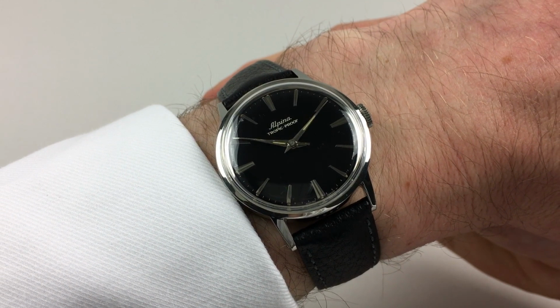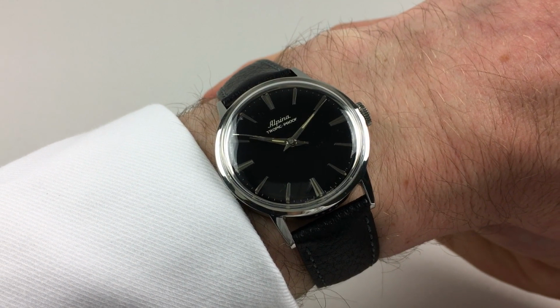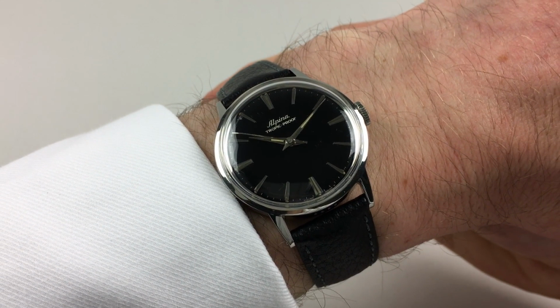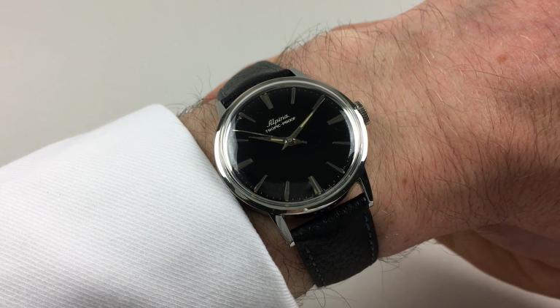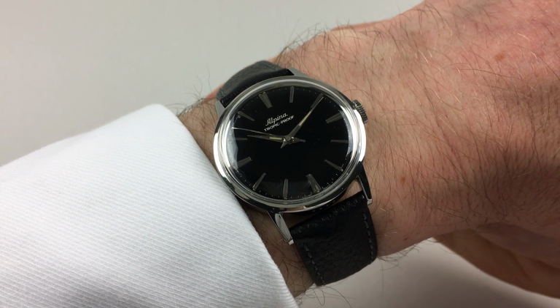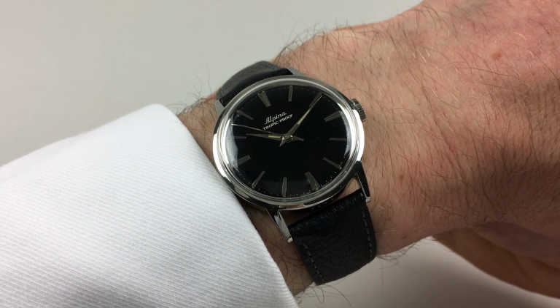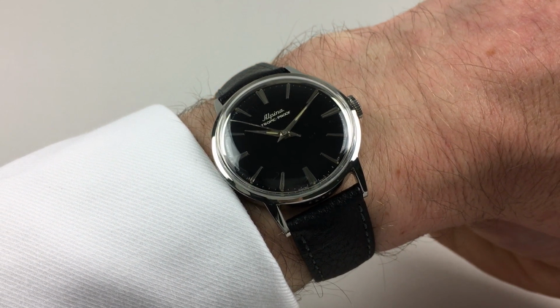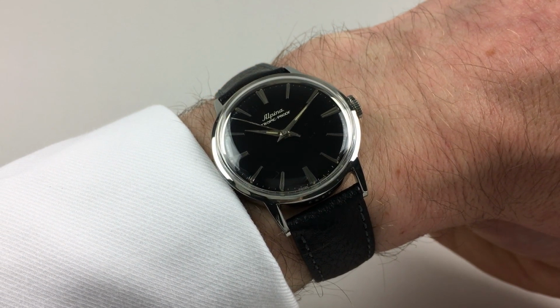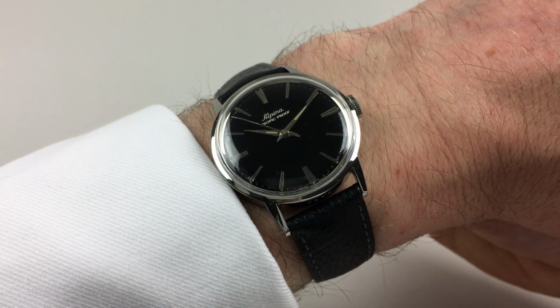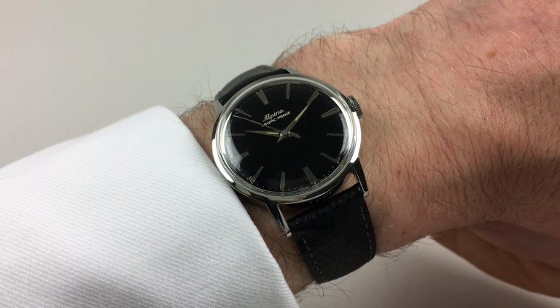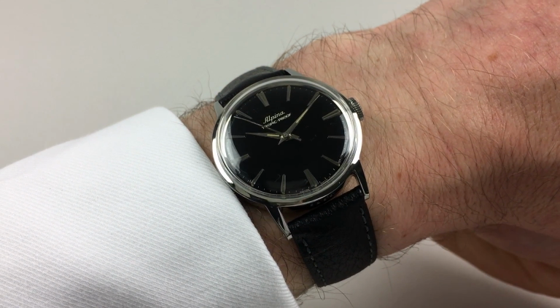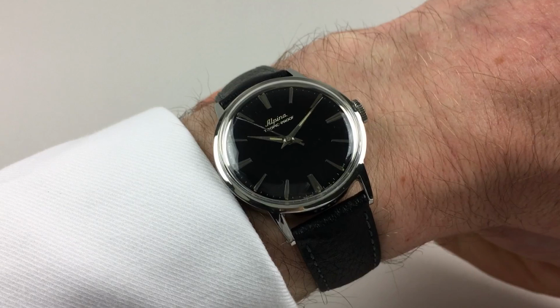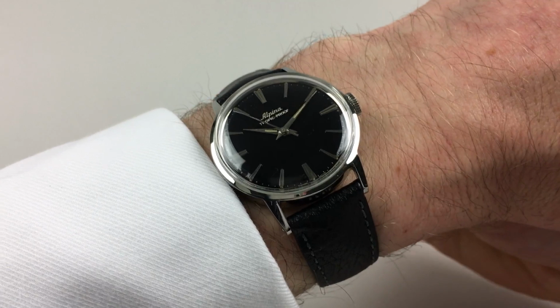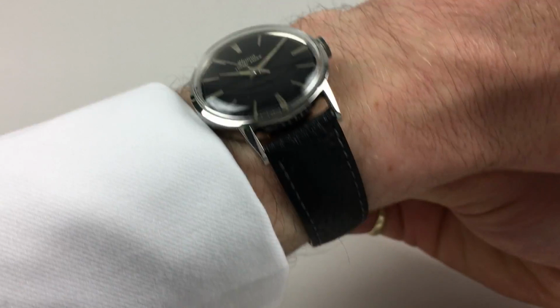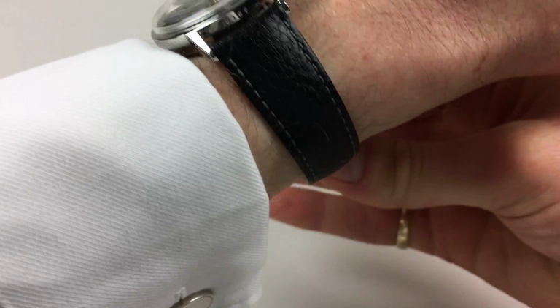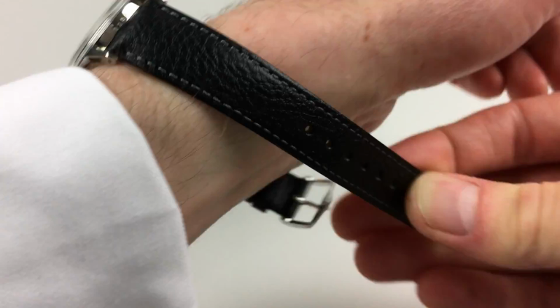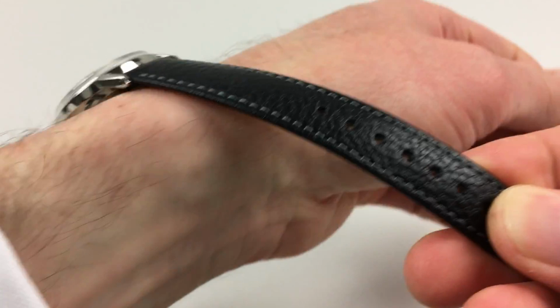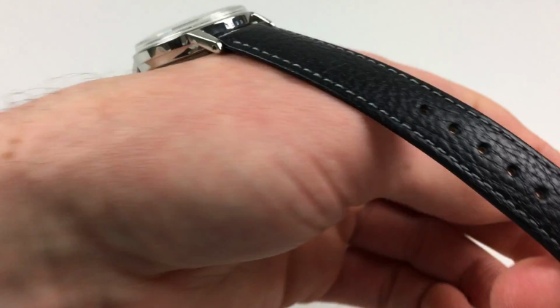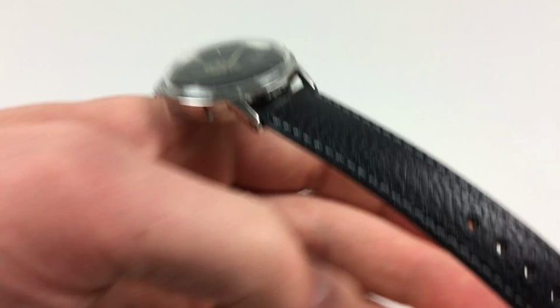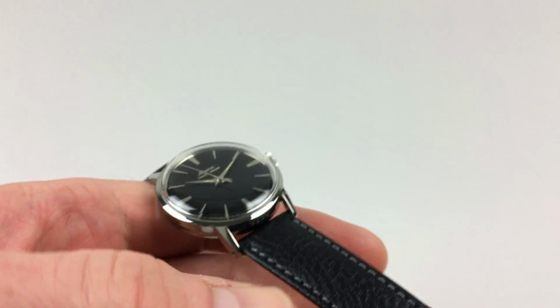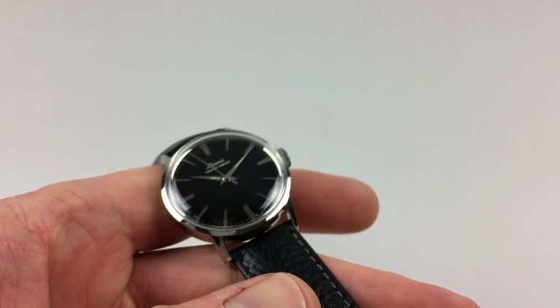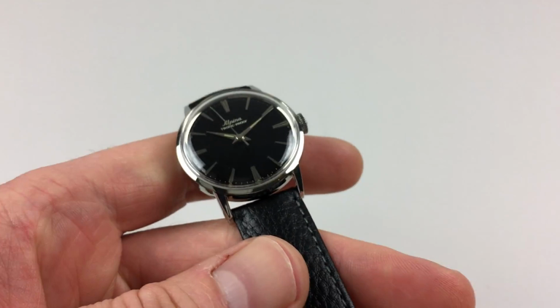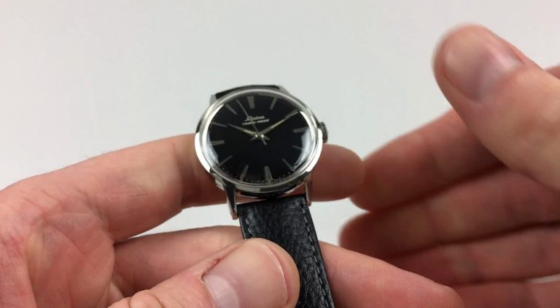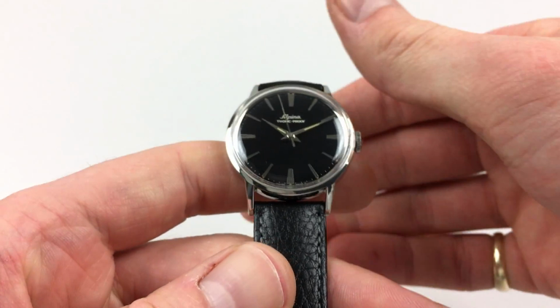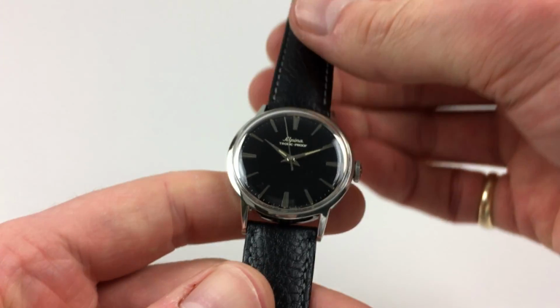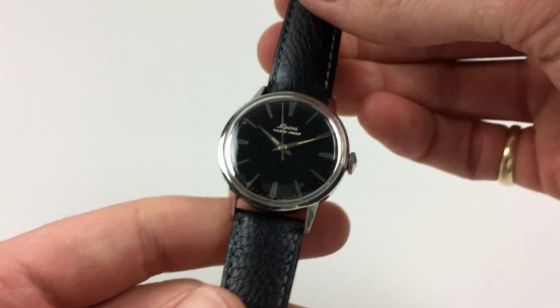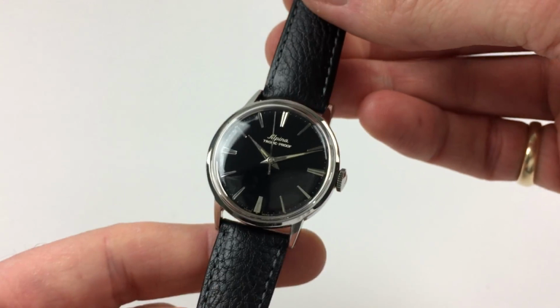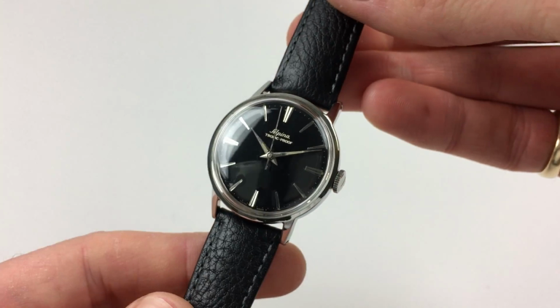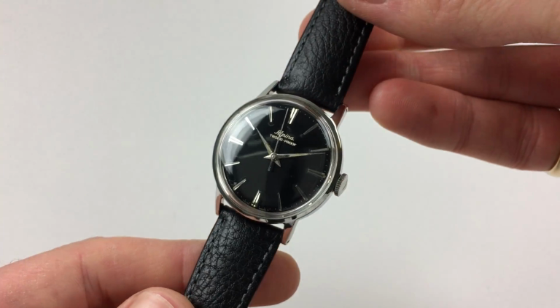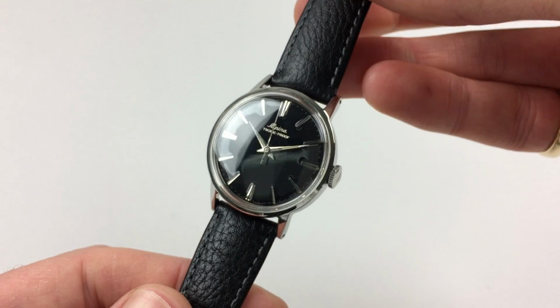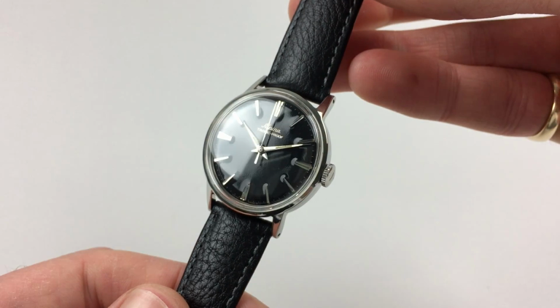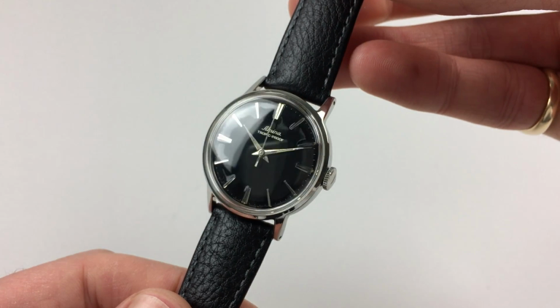This stainless steel Alpina wristwatch has a lovely black glossy dial with silvered raised indexes and also tracks and signature in silver print to match.